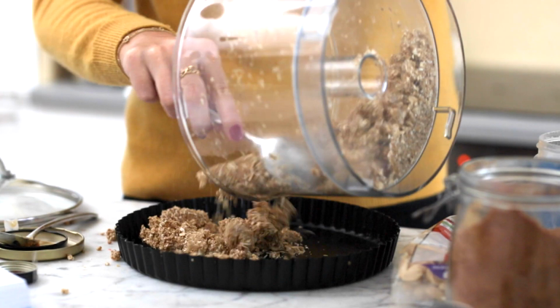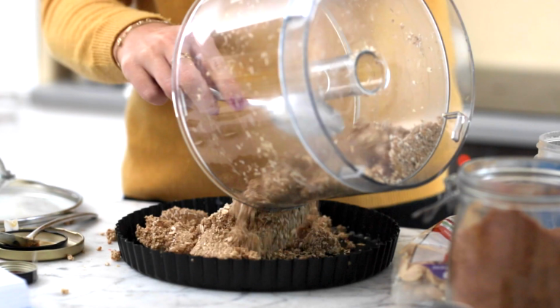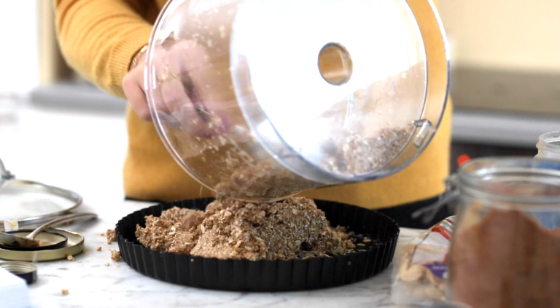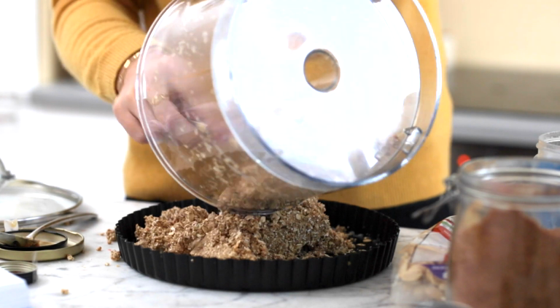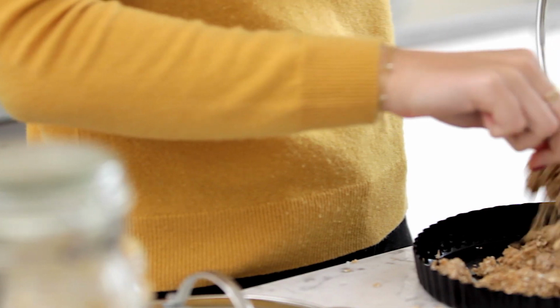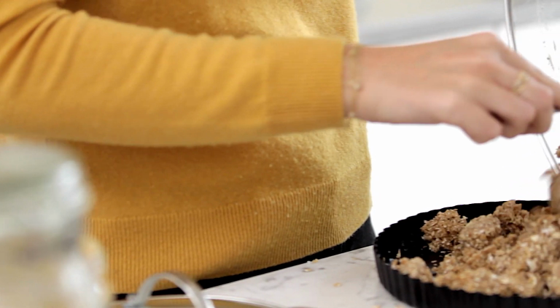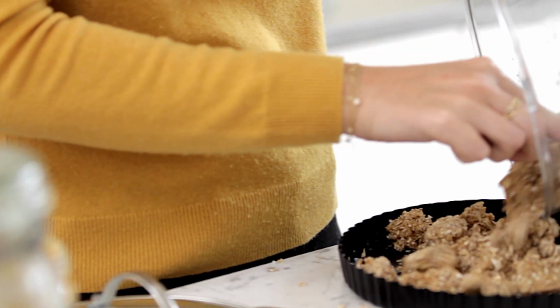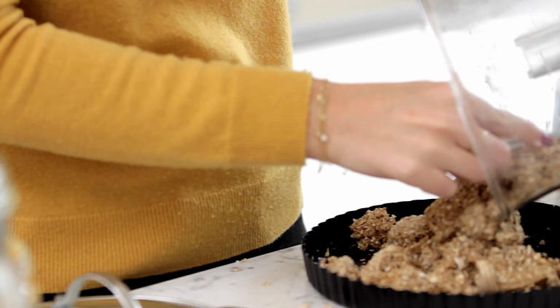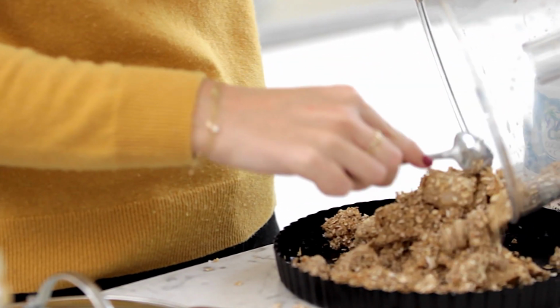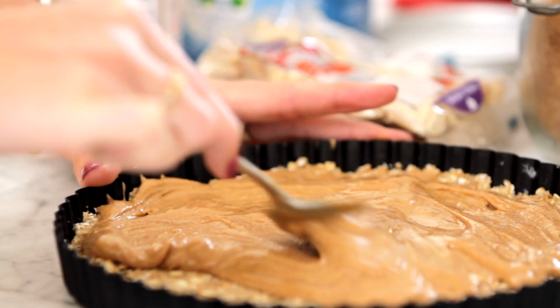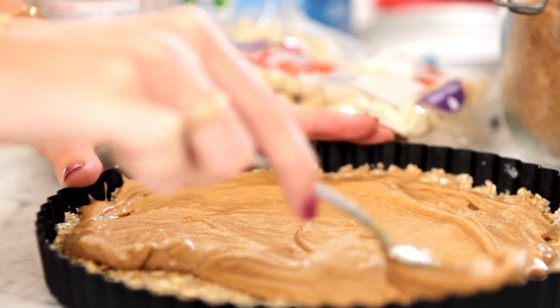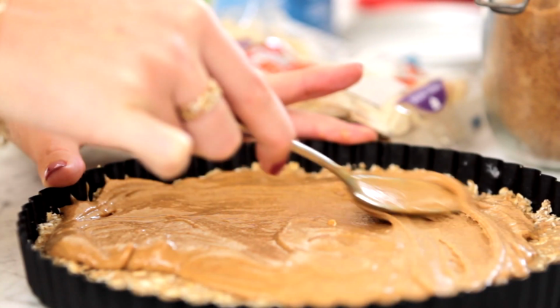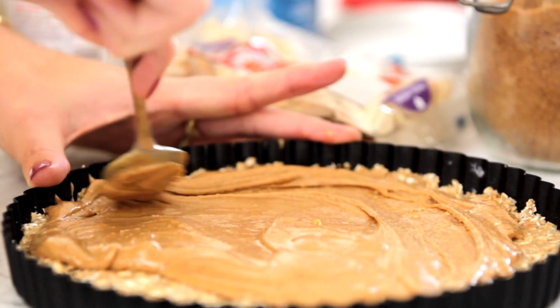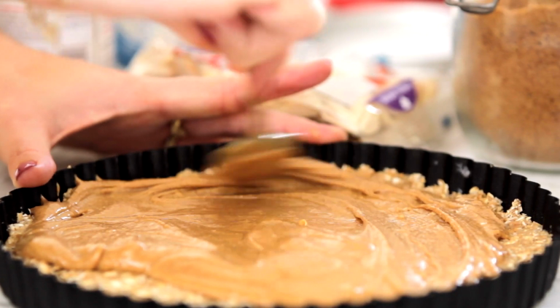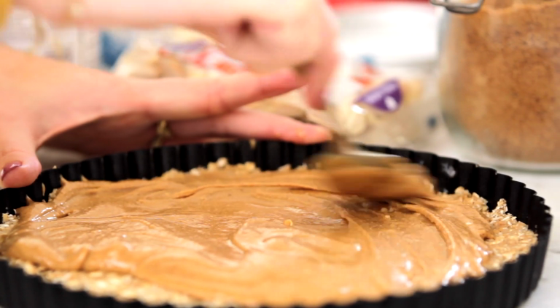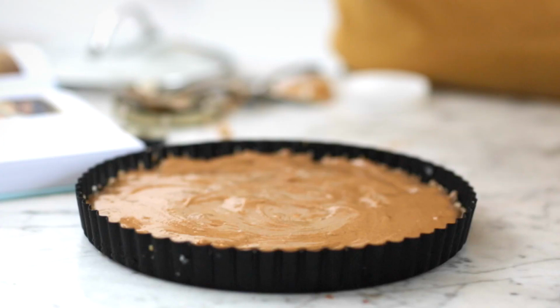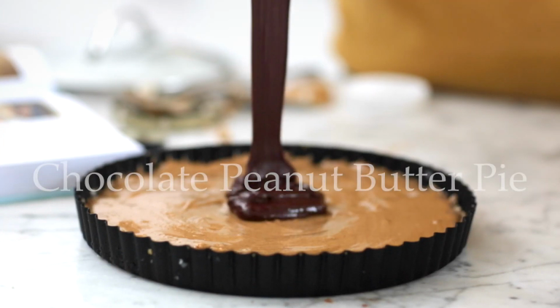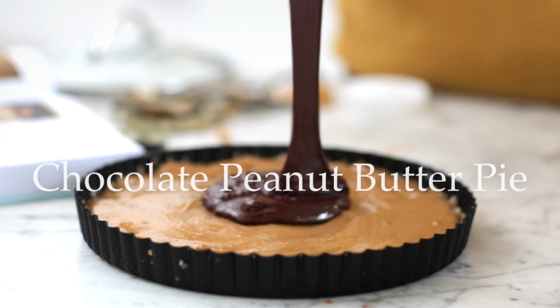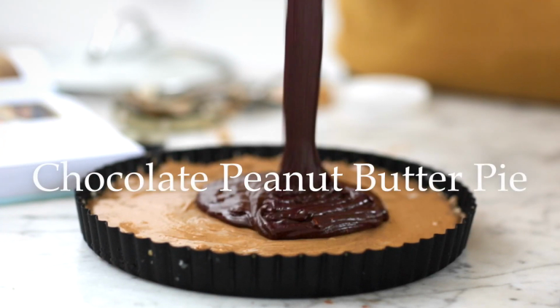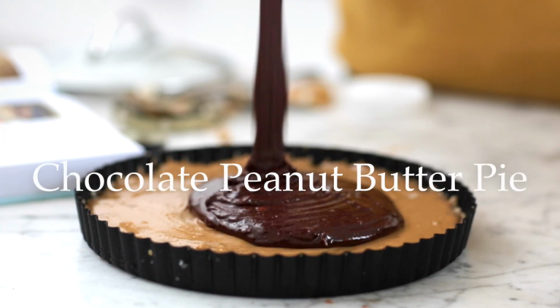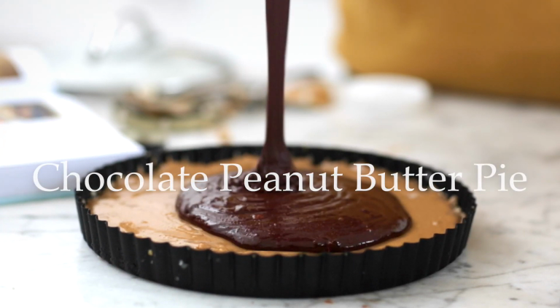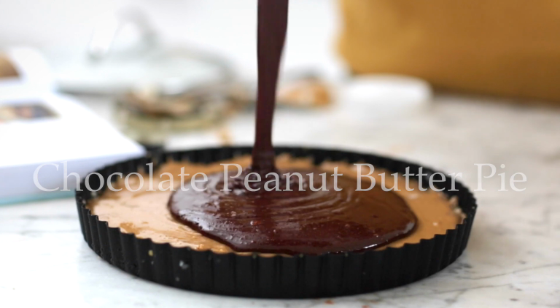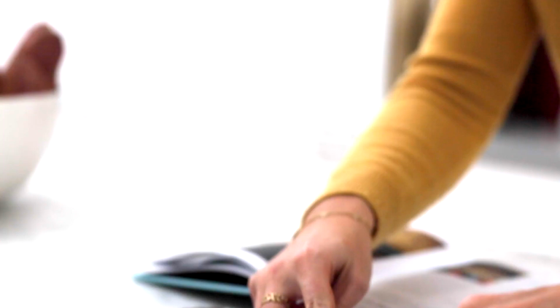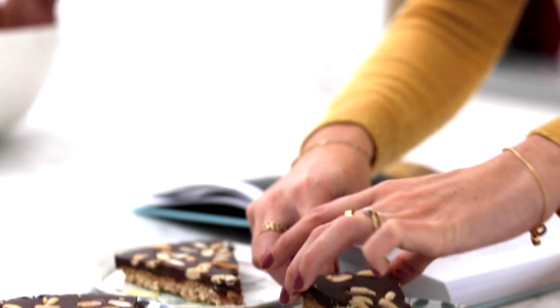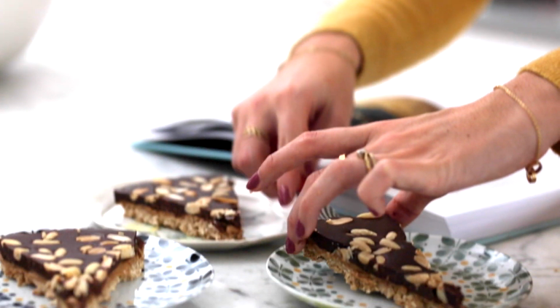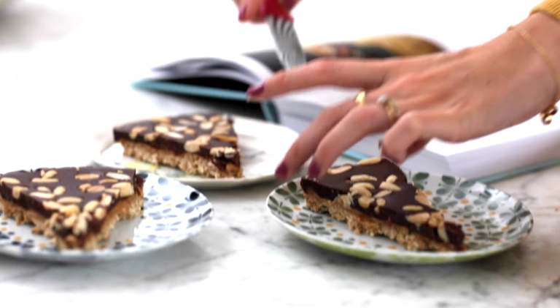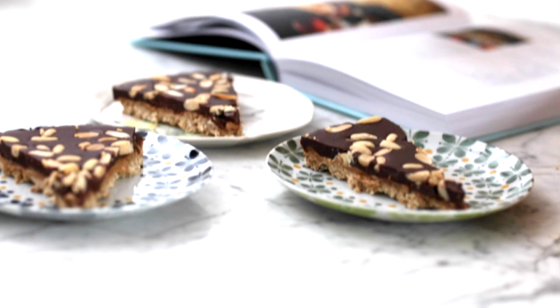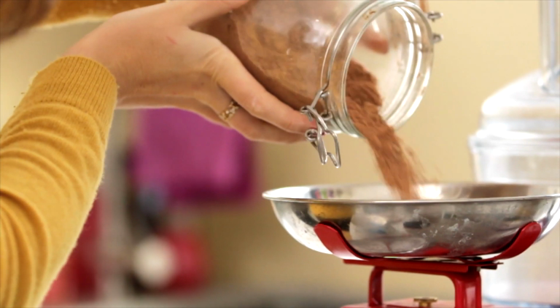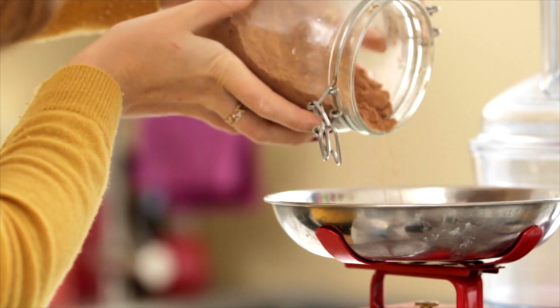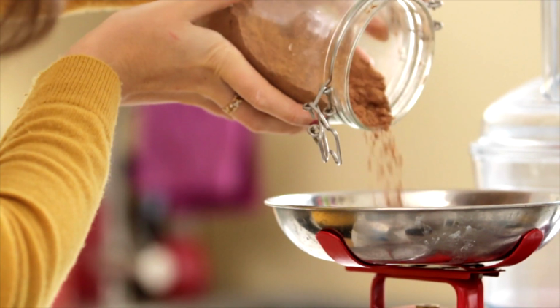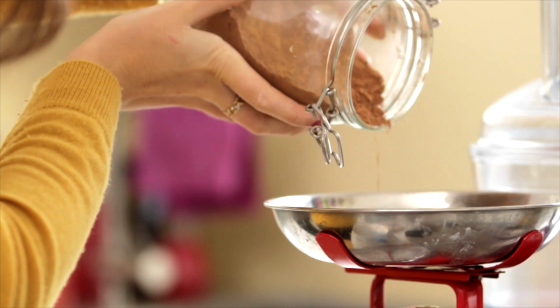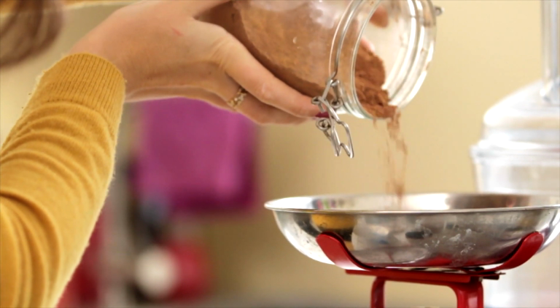So it's got three layers to it: a crumbly oaty base, a layer of peanut butter, and then a chocolatey layer with peanut butter and honey and vanilla. It's just so good, and we start by just making the chocolate layer.